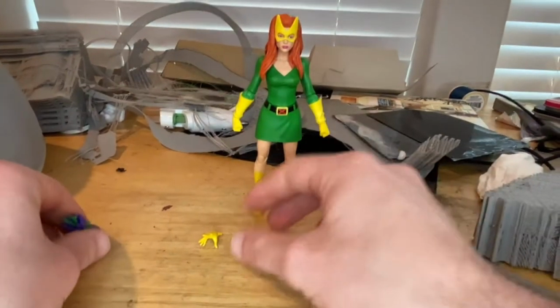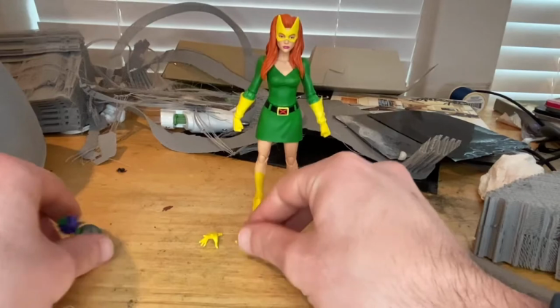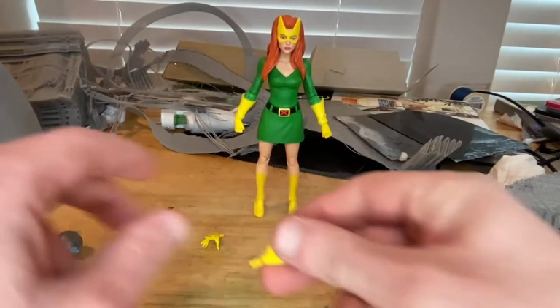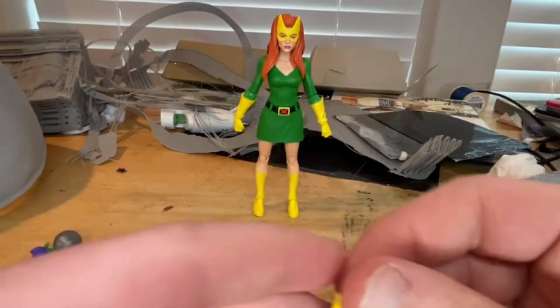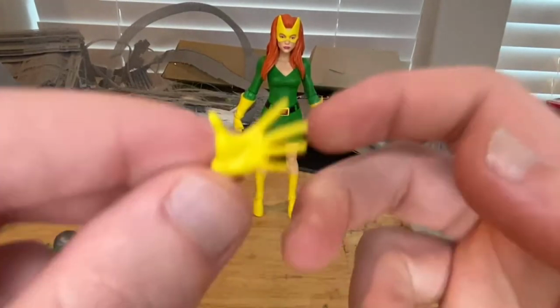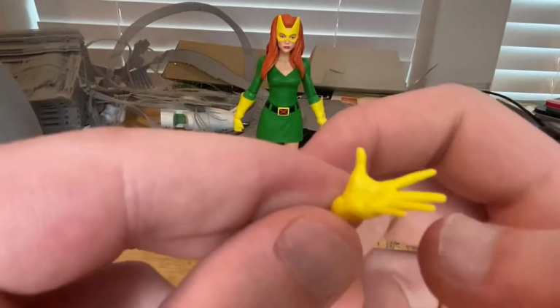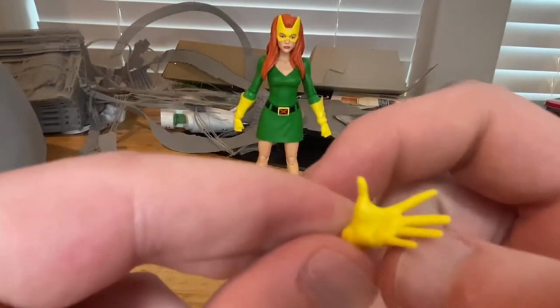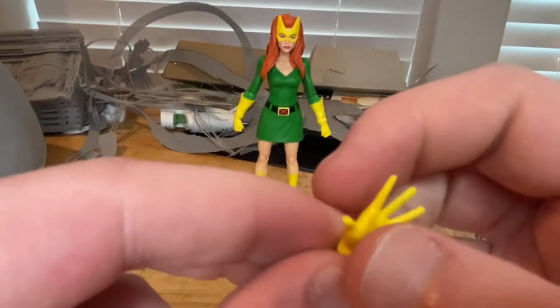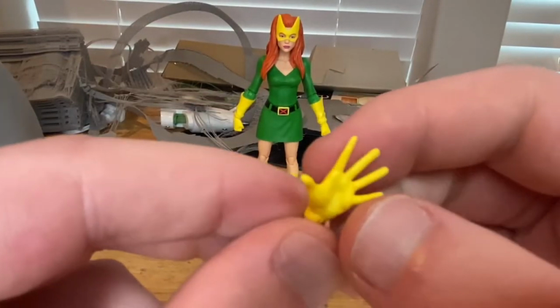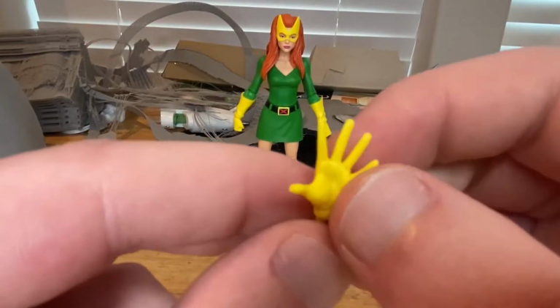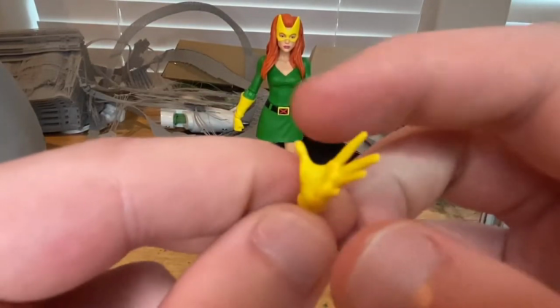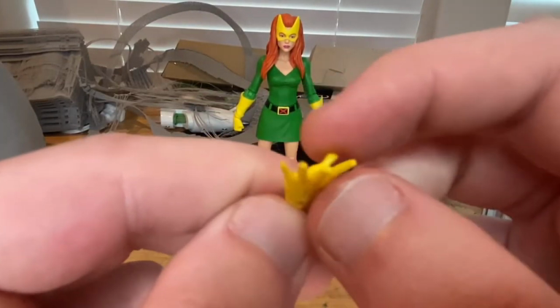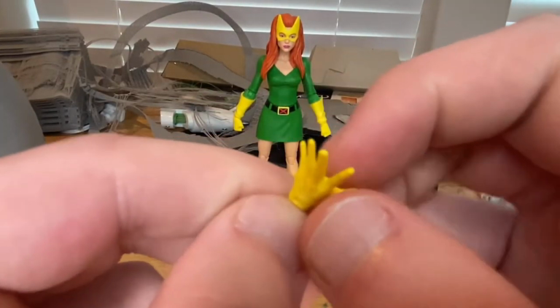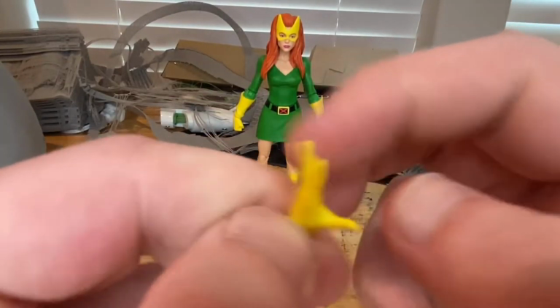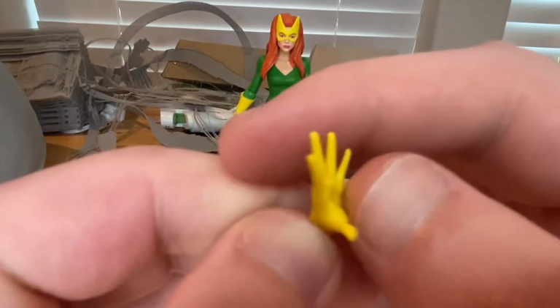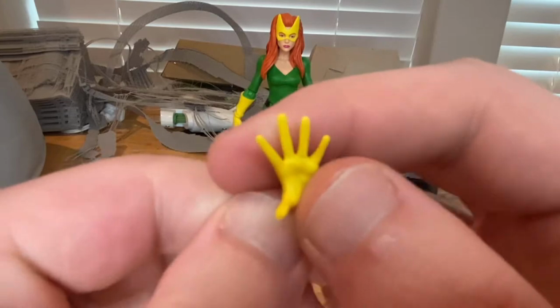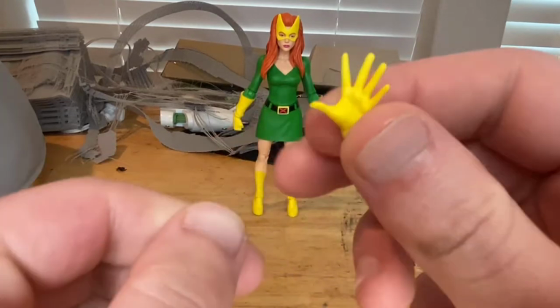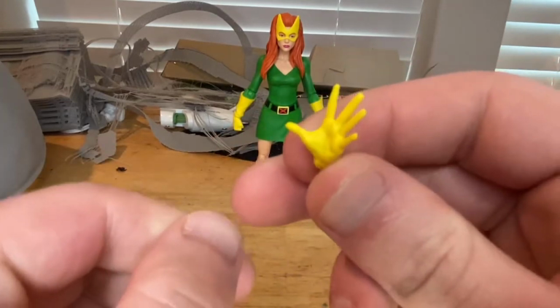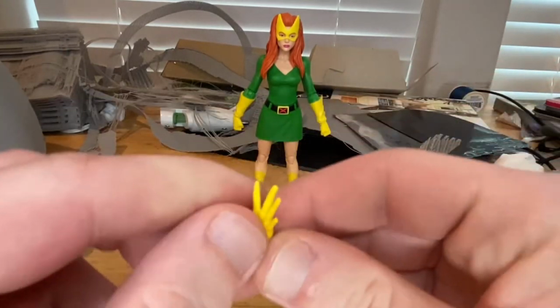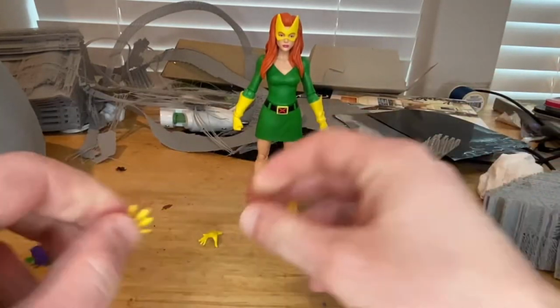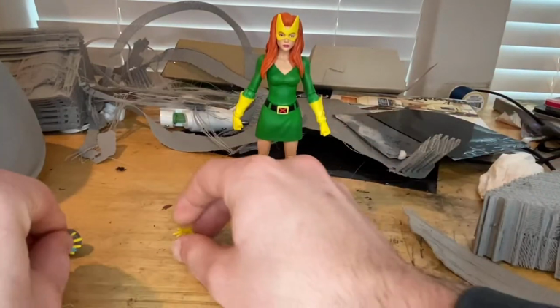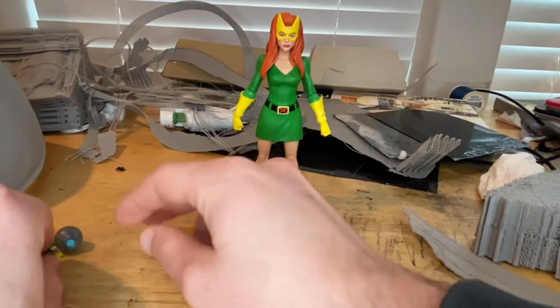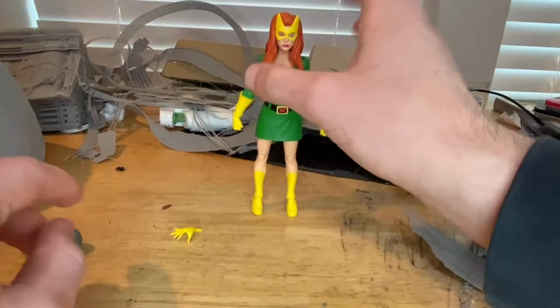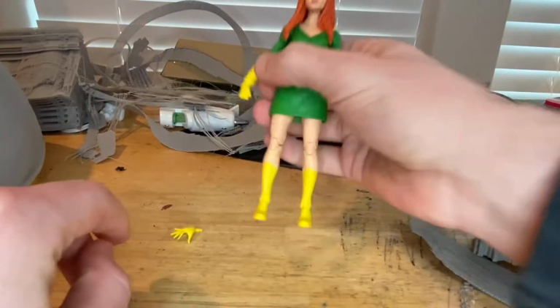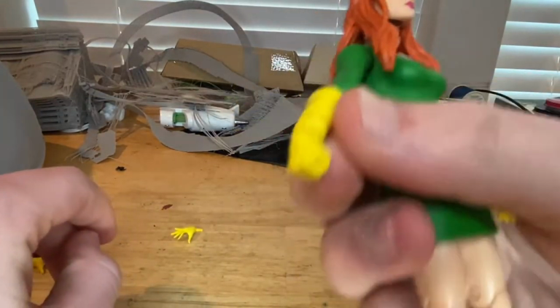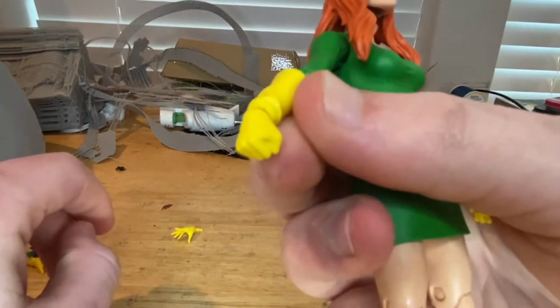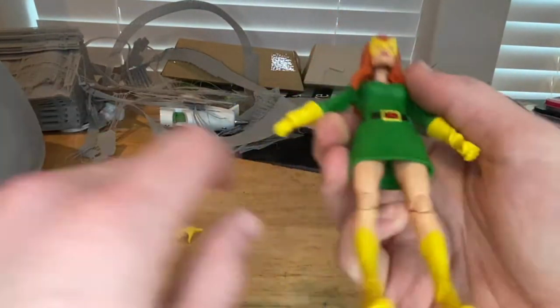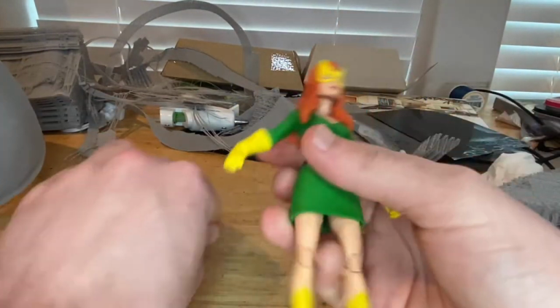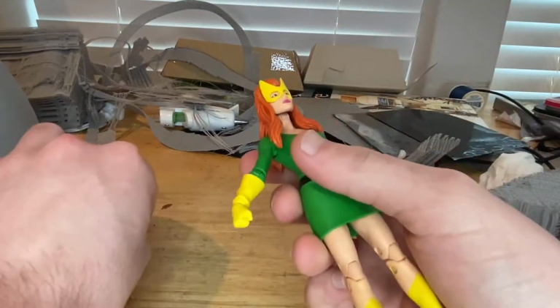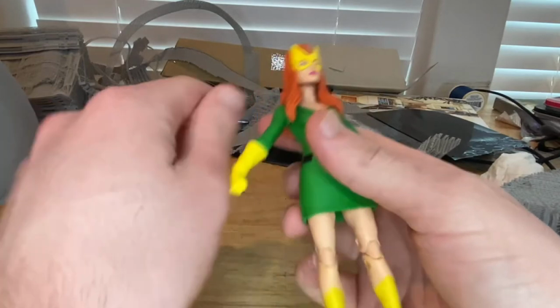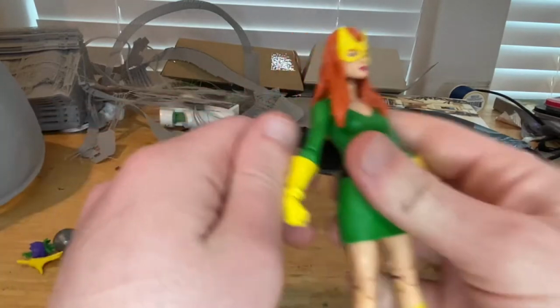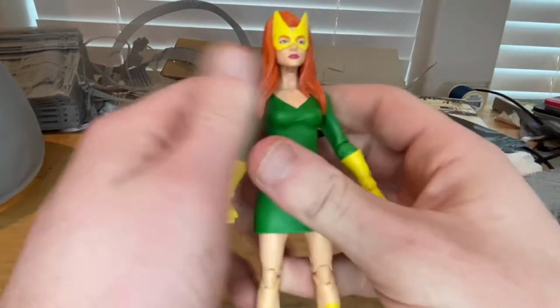She comes with two wide open hands for using her telekinetic powers, and also two closed fists. That's what we've got for accessories.